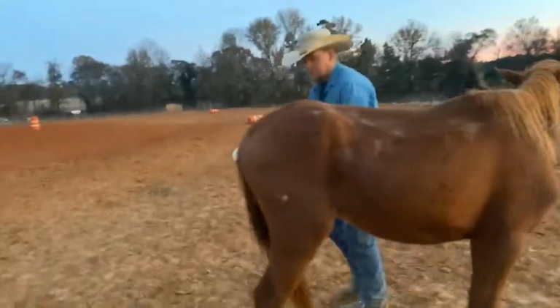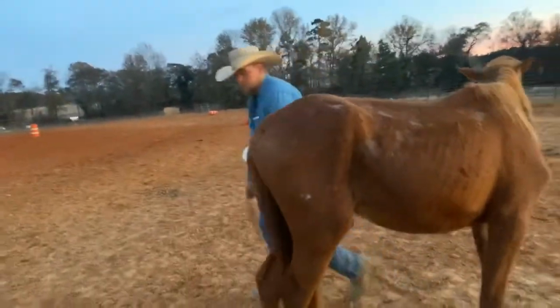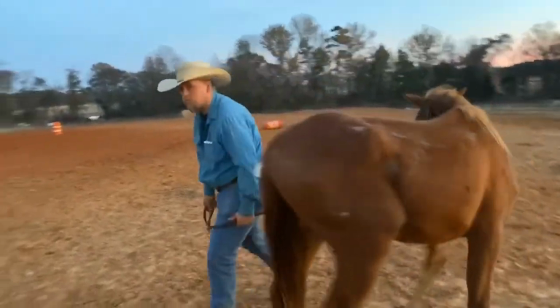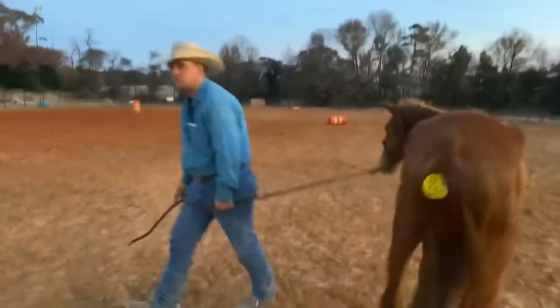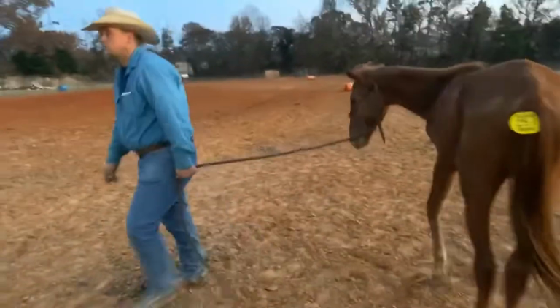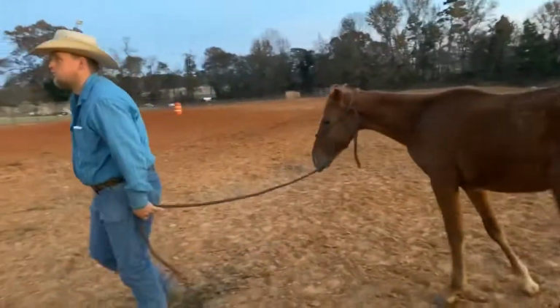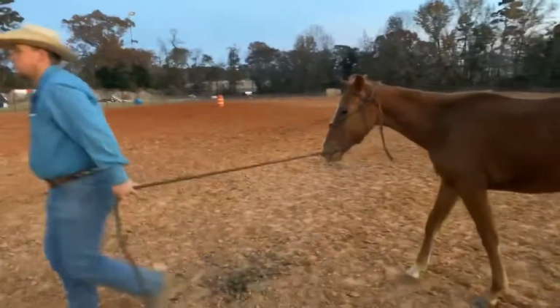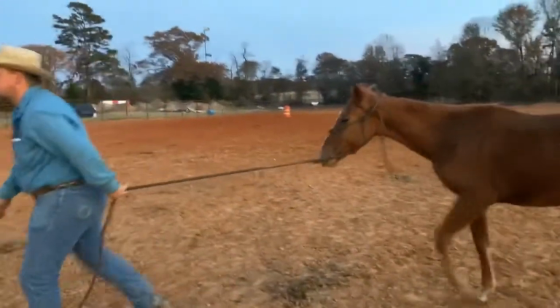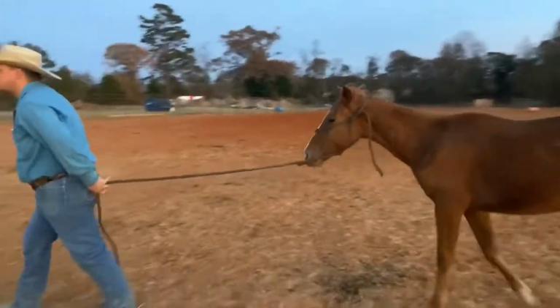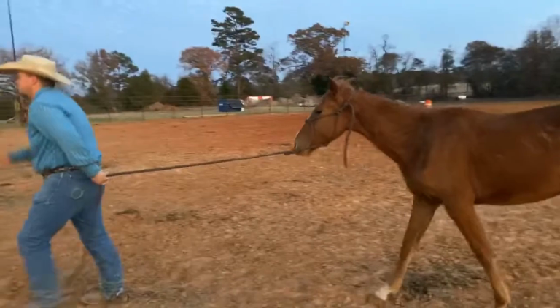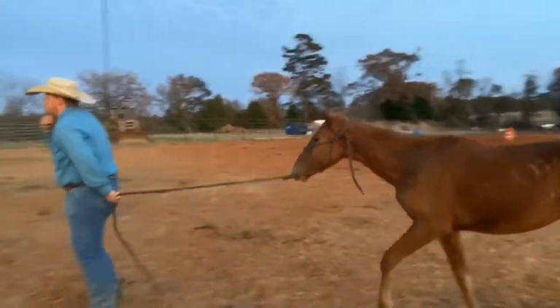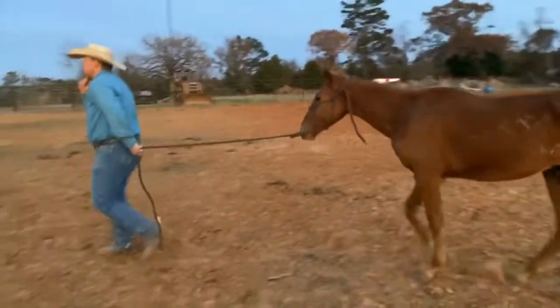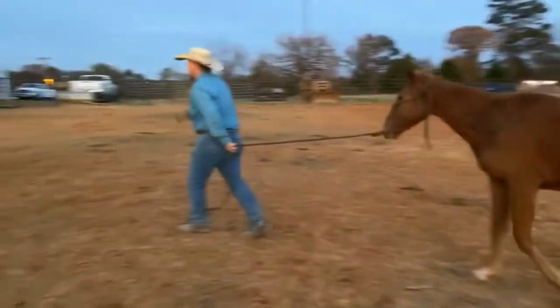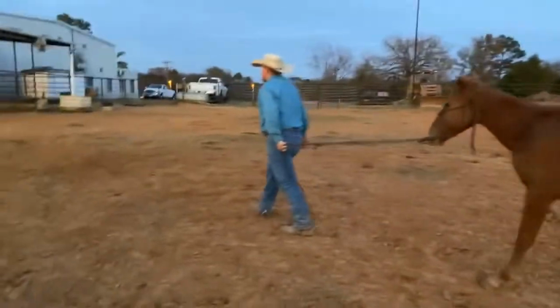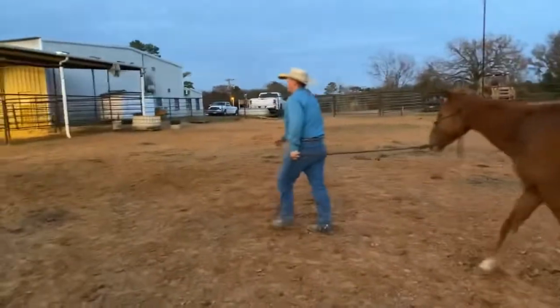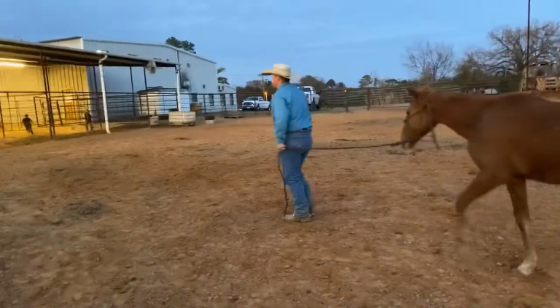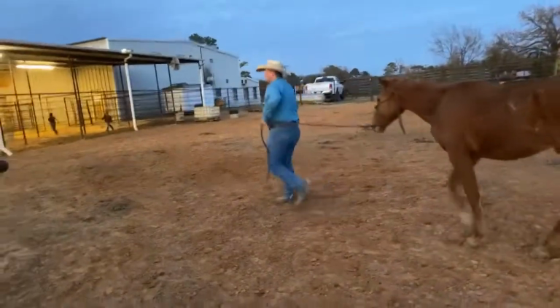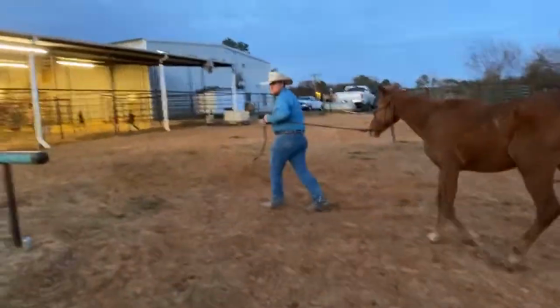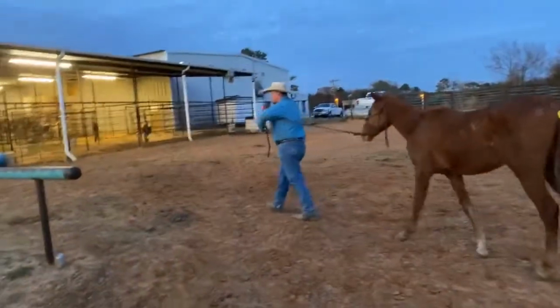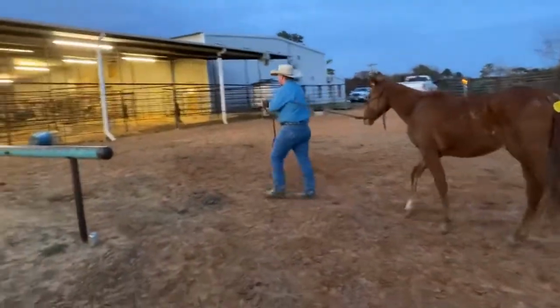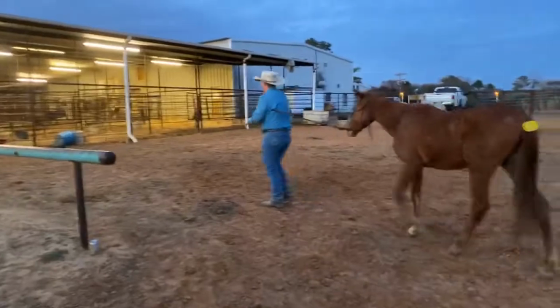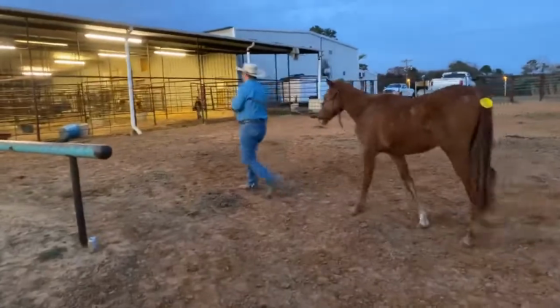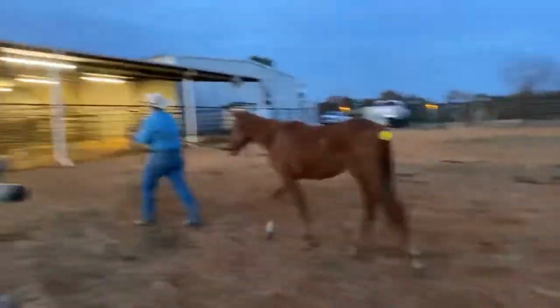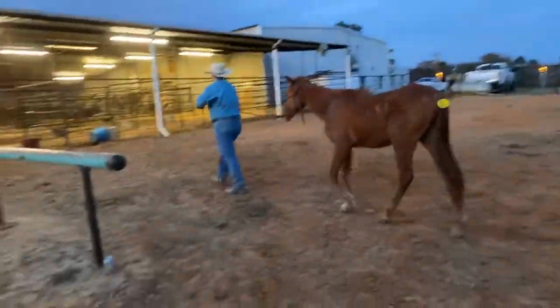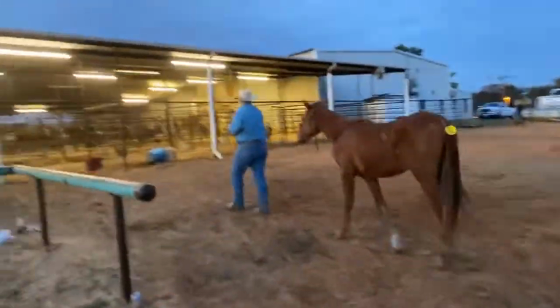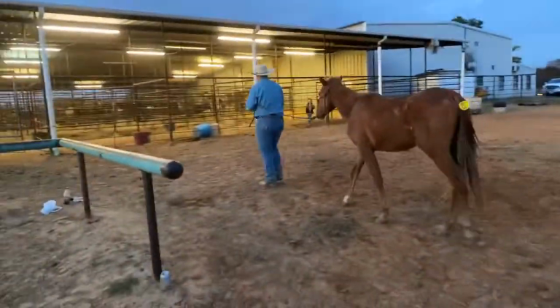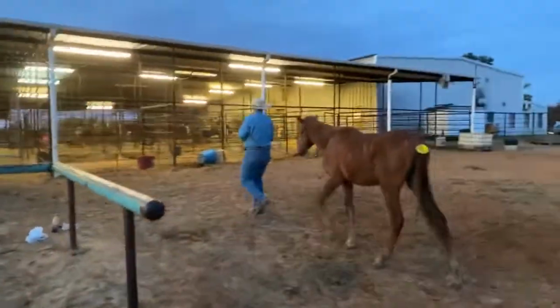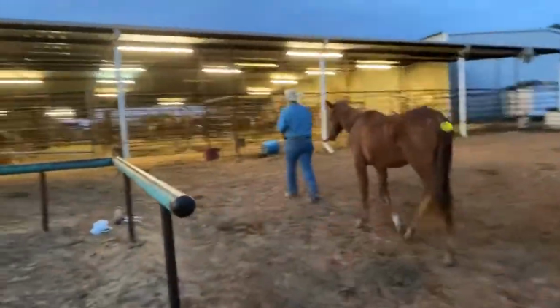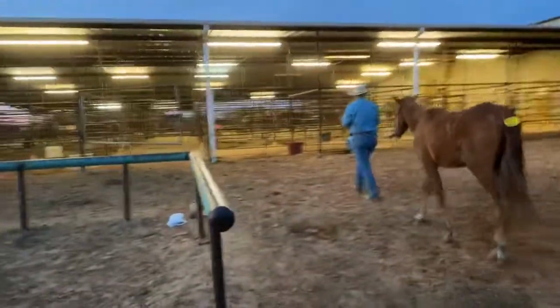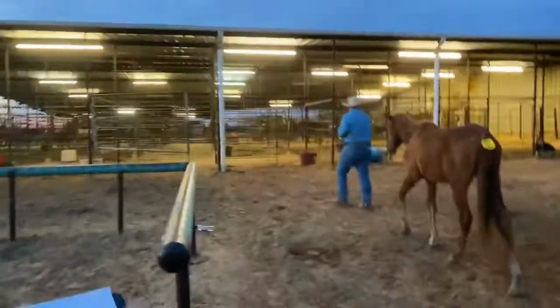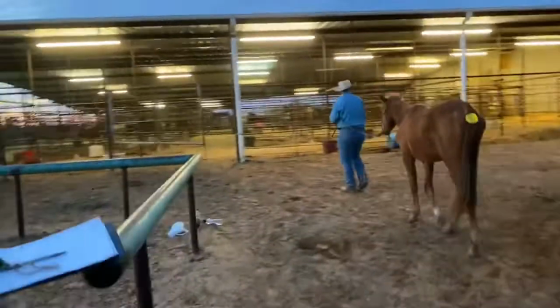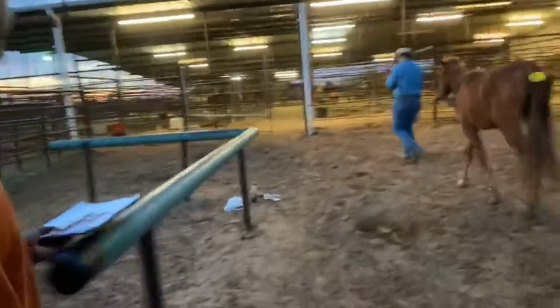We do take PayPal at ElkhartHorseAuctions@gmail.com — be sure to add in that 3%. If you want to call and pay with a debit or credit card, there is a 3% service charge as well. And don't forget, it's a first pay, first get kind of thing. These horses are available until Friday at 10pm.